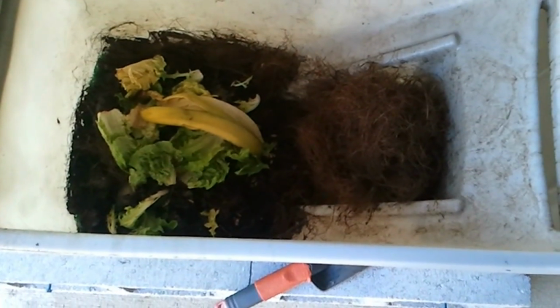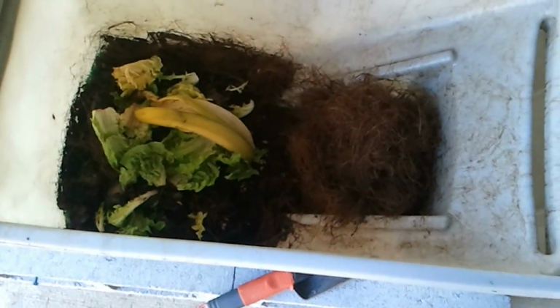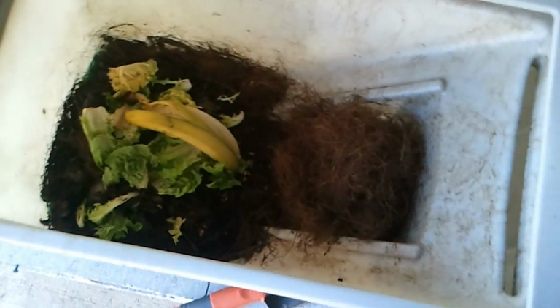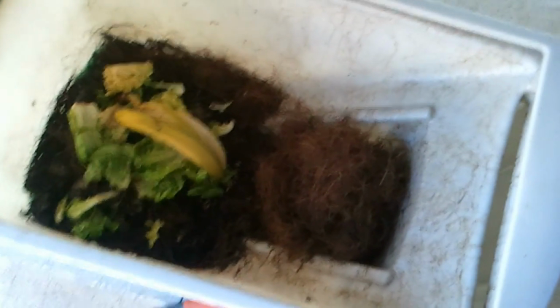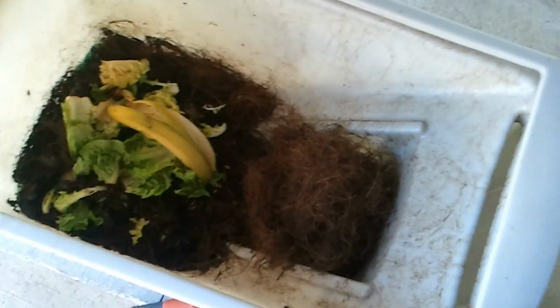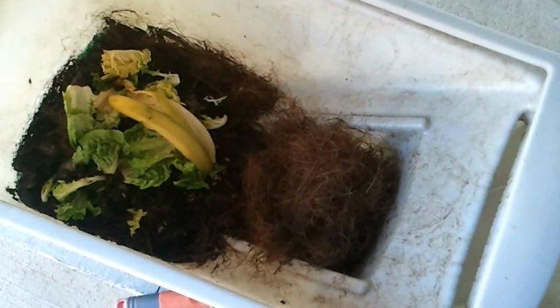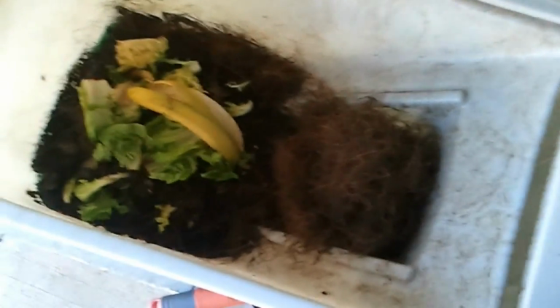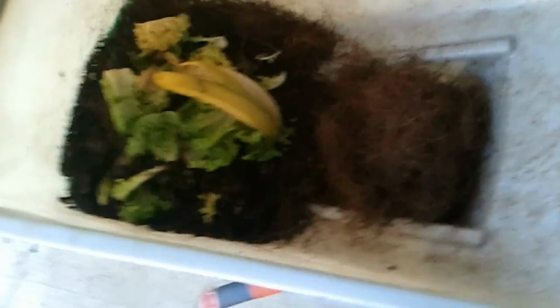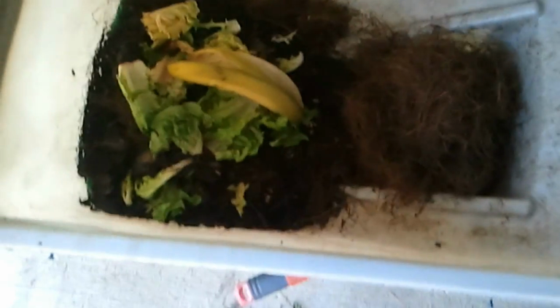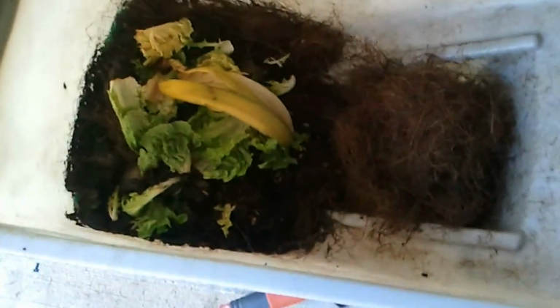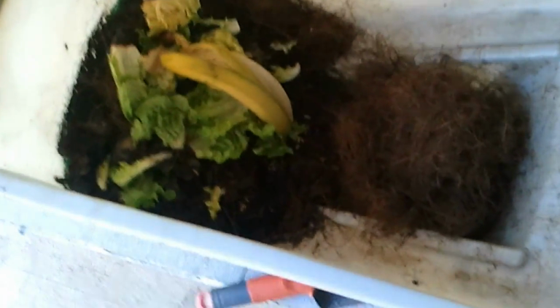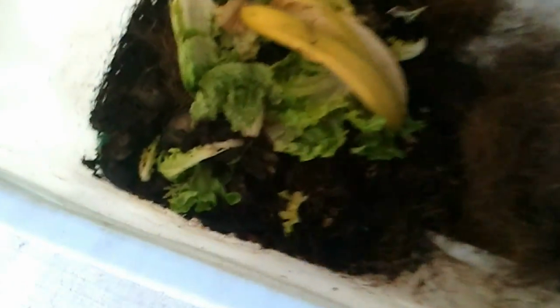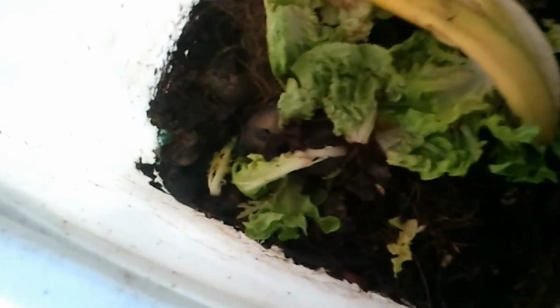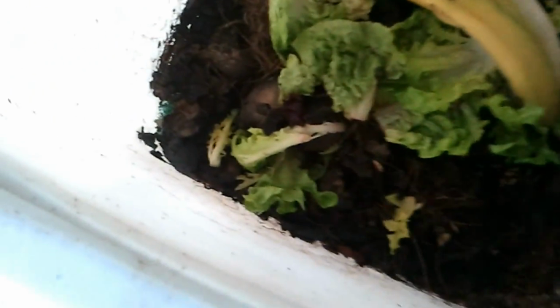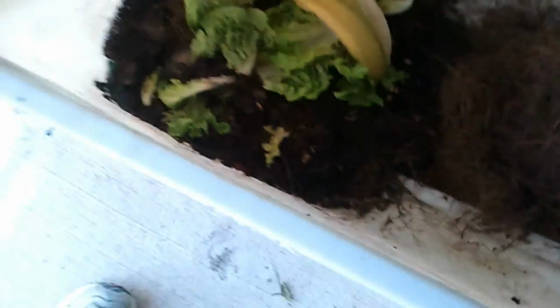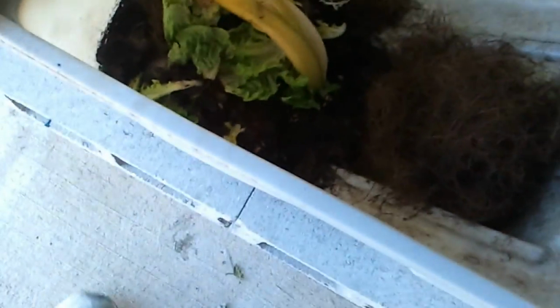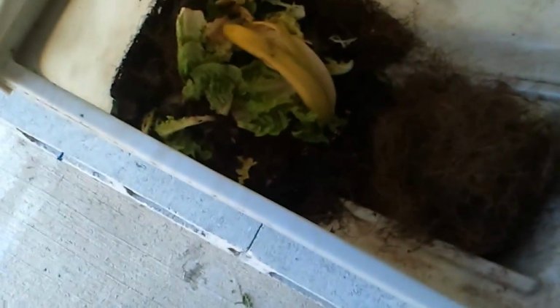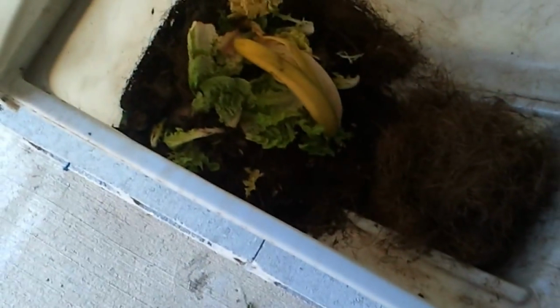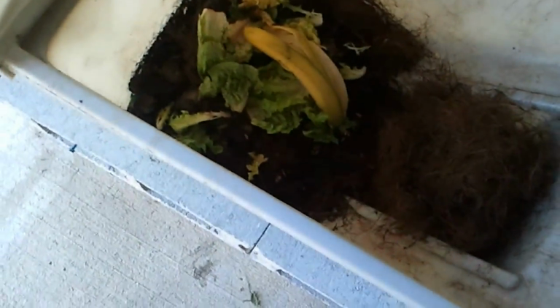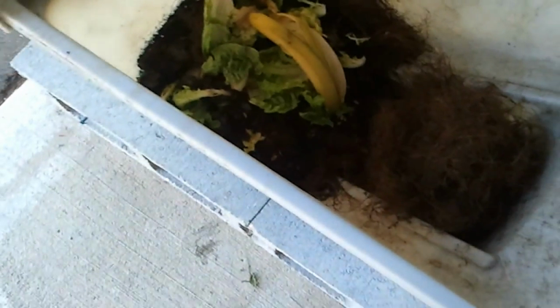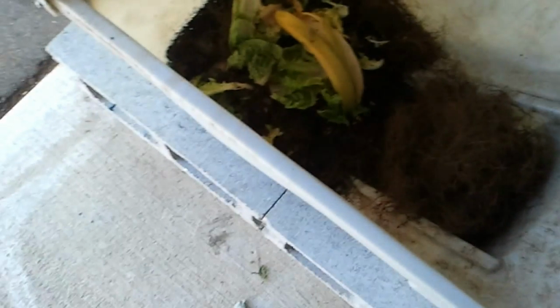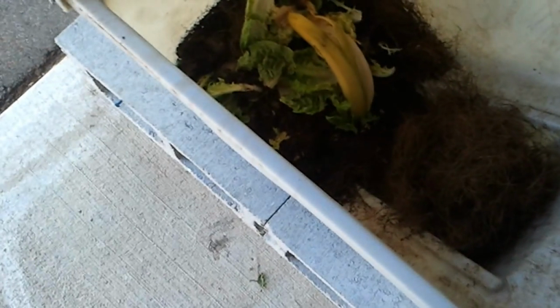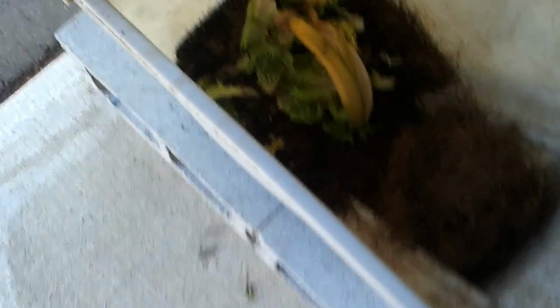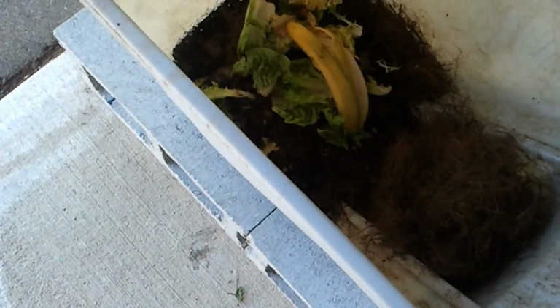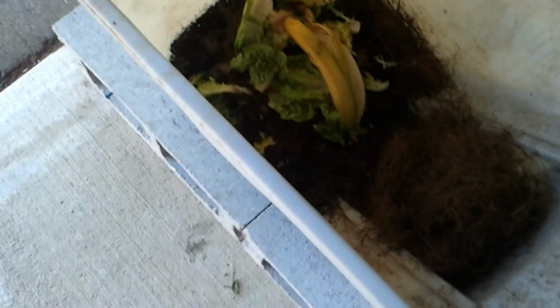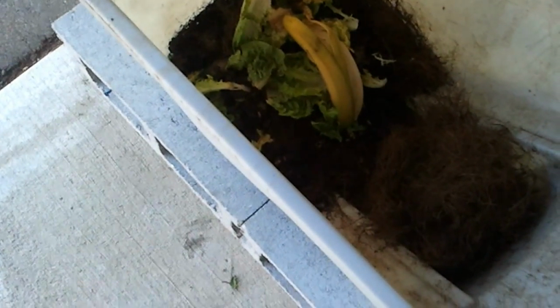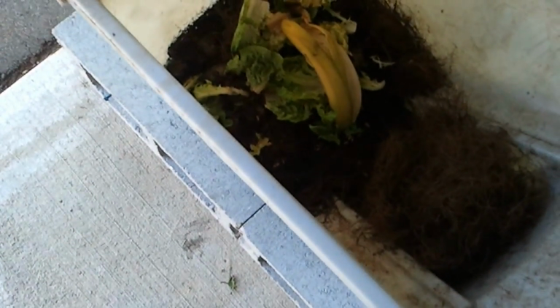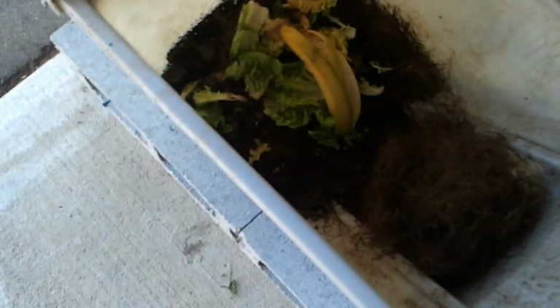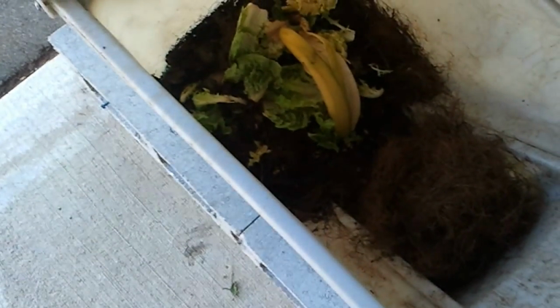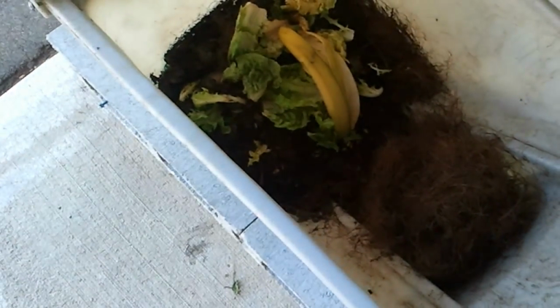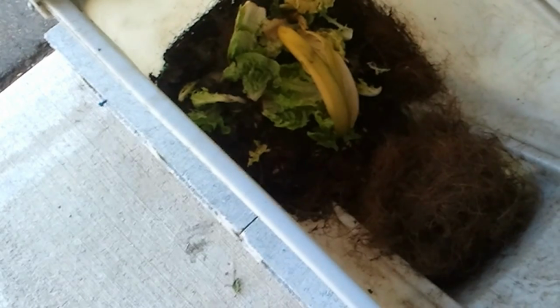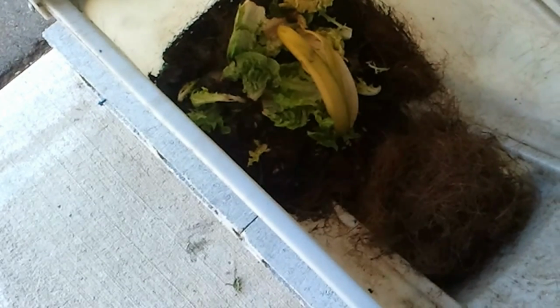Hello, it's Scott again. This is a video update. It's been a while since I've done one for my grubs, but they all crawled off at the same time, and I figured out there was going to be a problem when I came out here one day and noticed something was off.